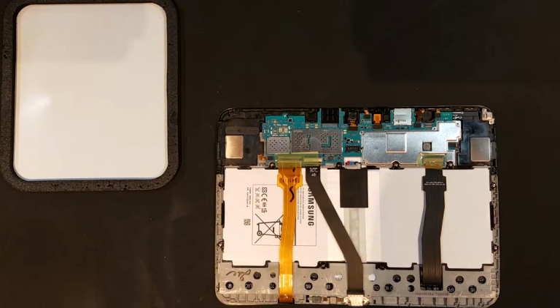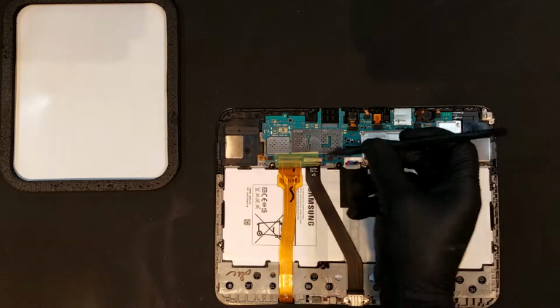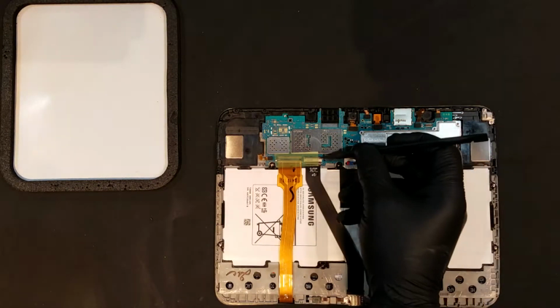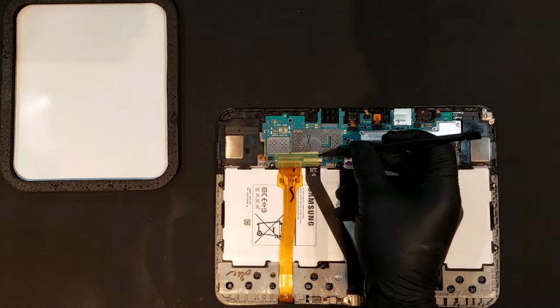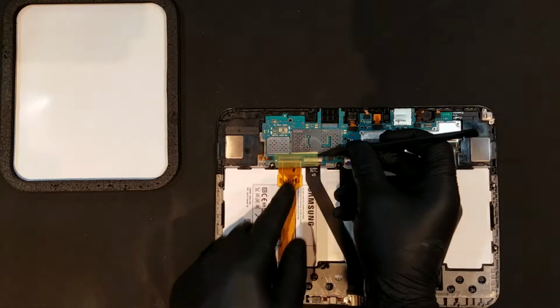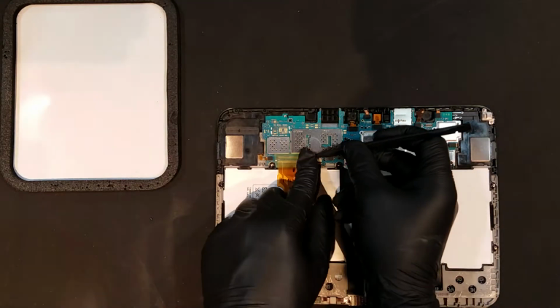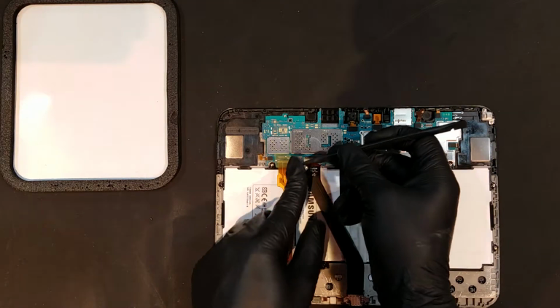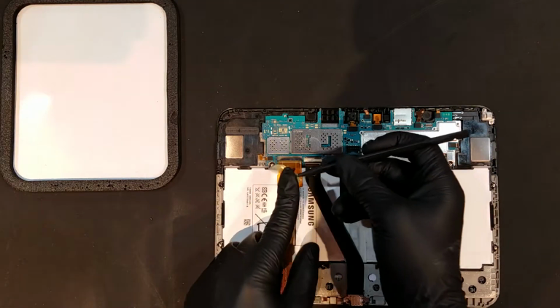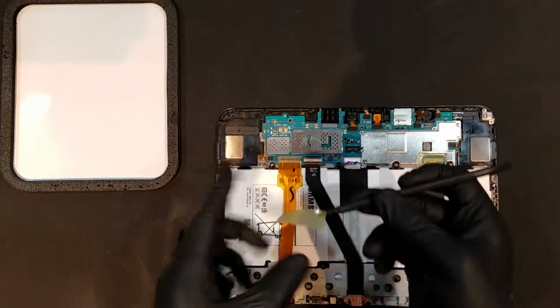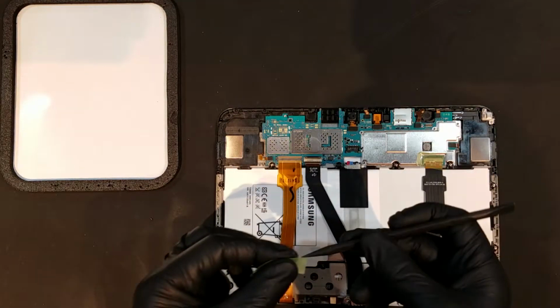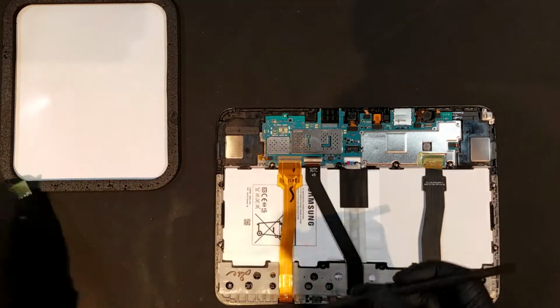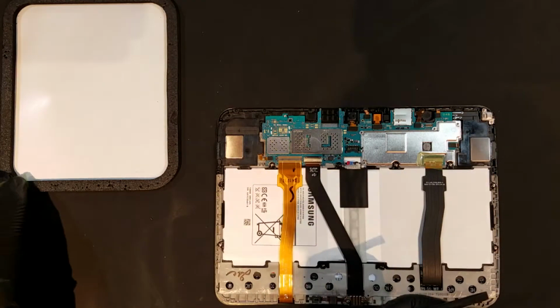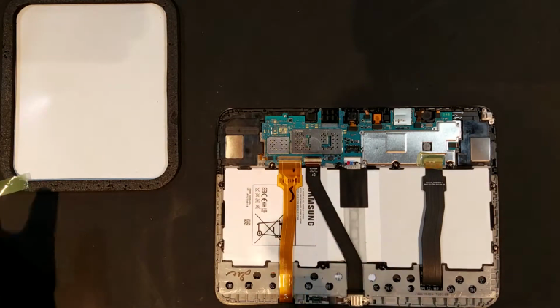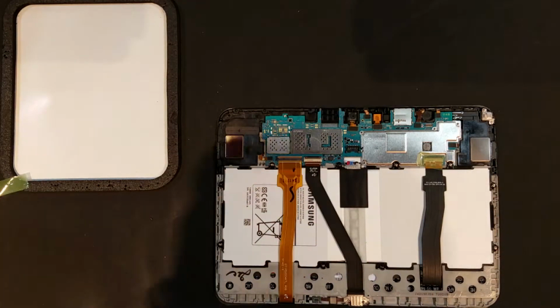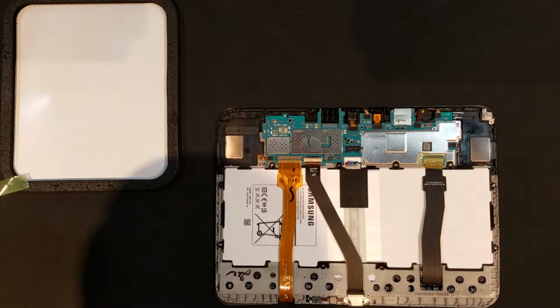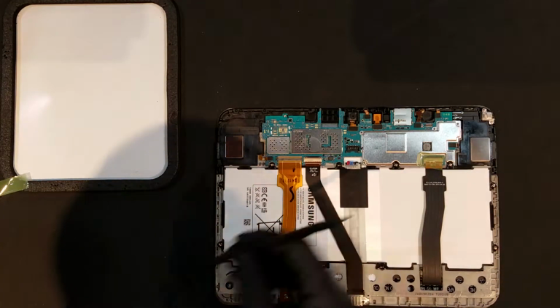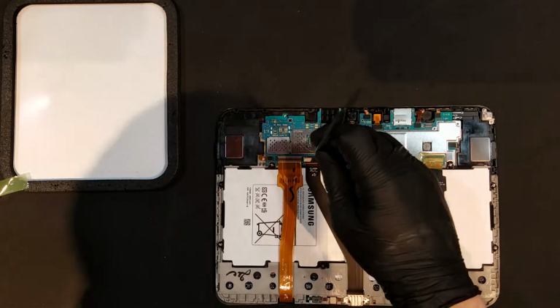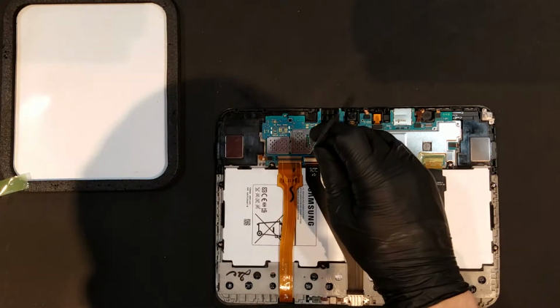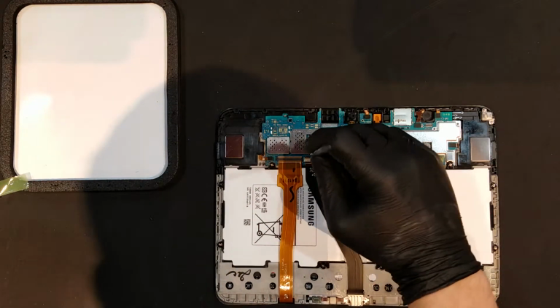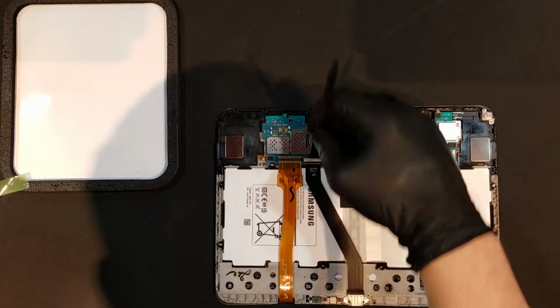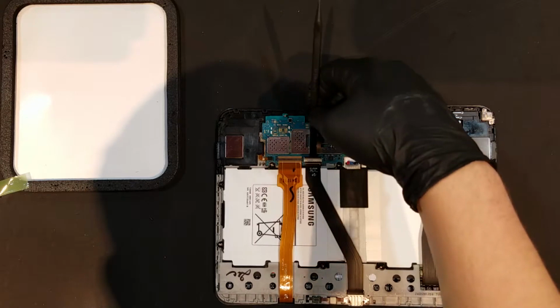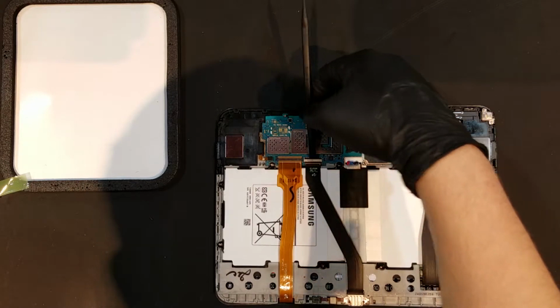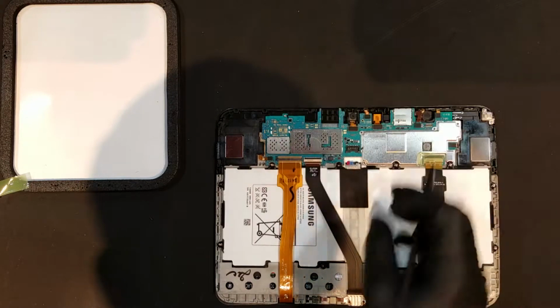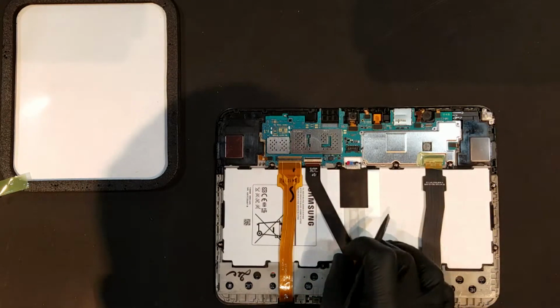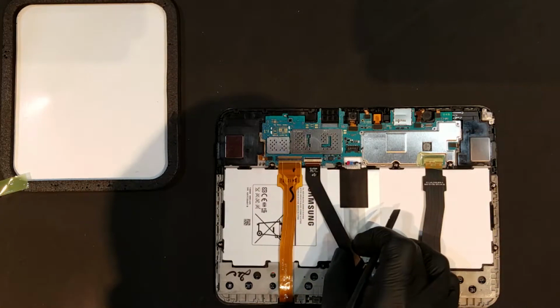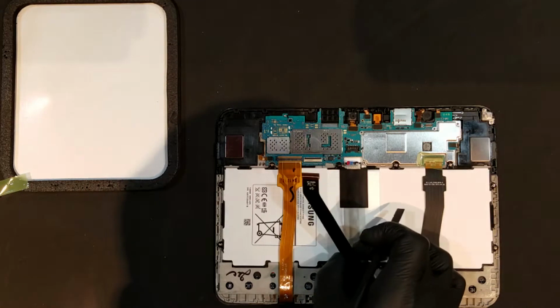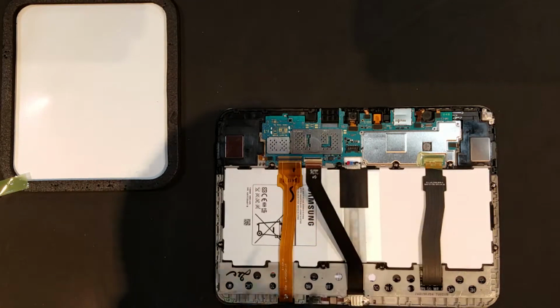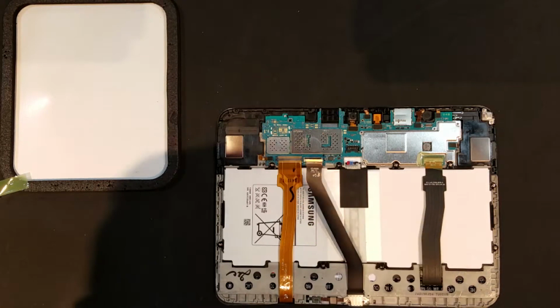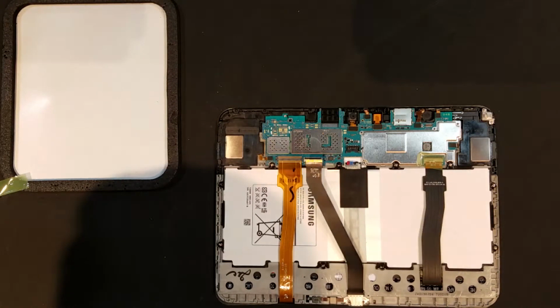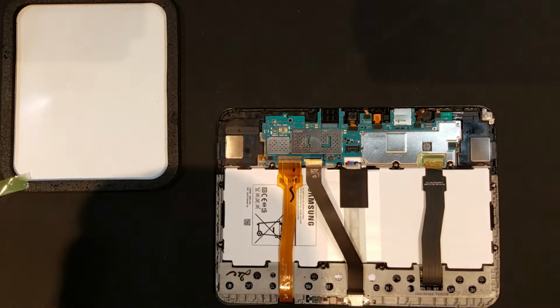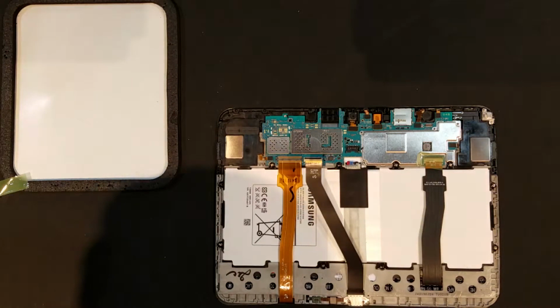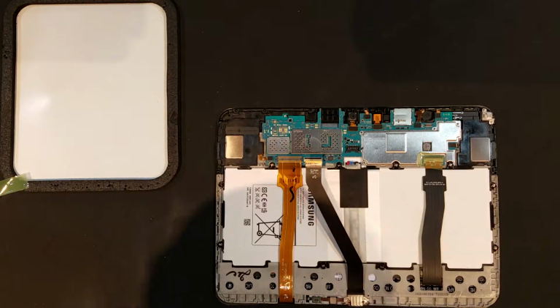To remove the charge port, the green tape that holds the digitizer and the charge port connections to the board can be removed. The ZIF connector can then be unclipped and the ribbon for the charge port can be removed.